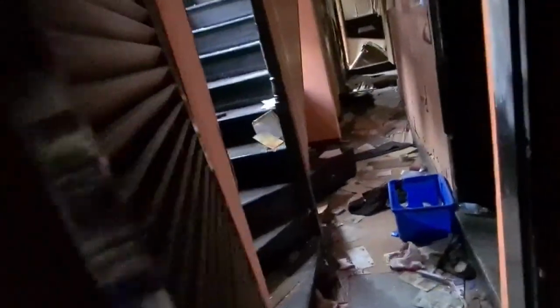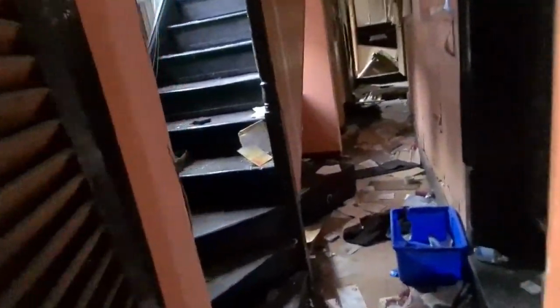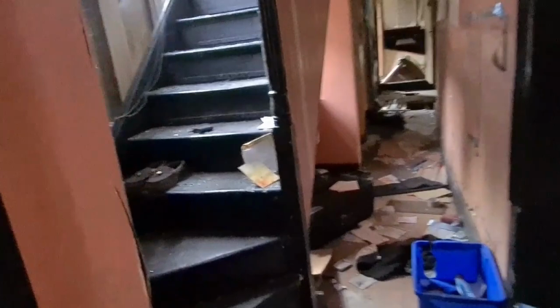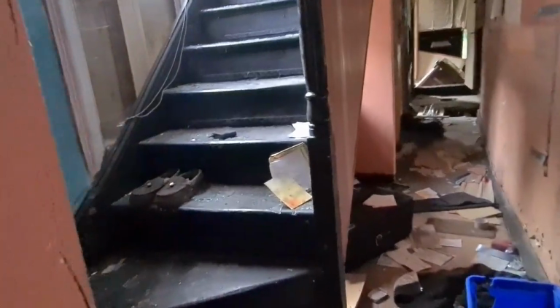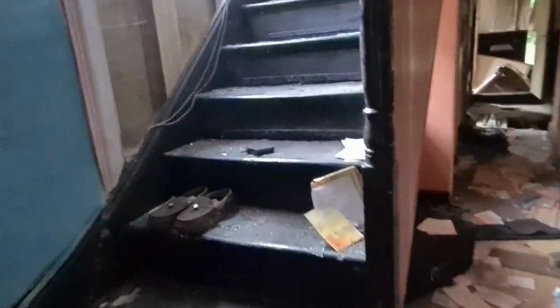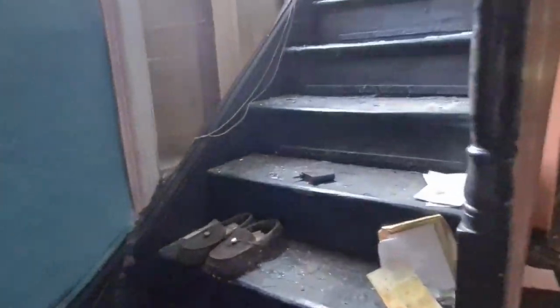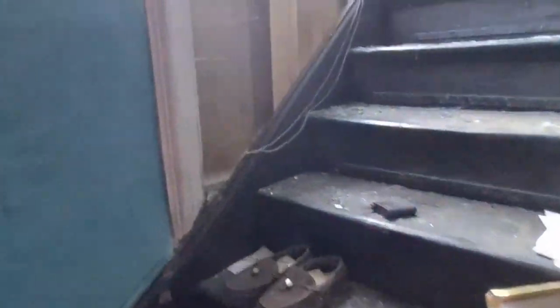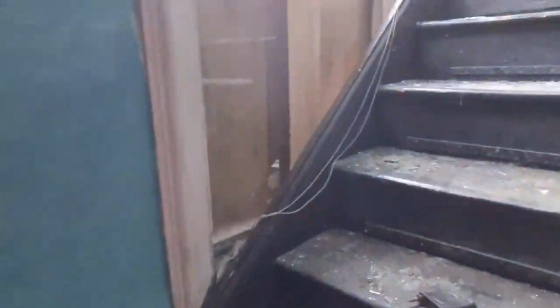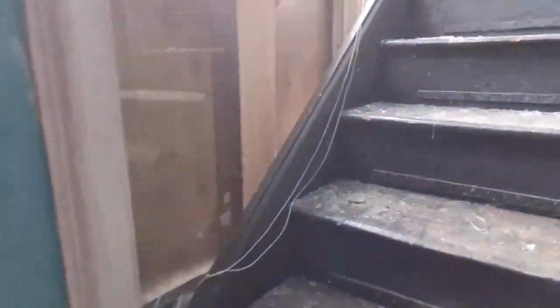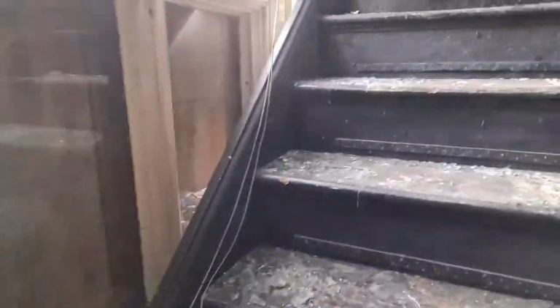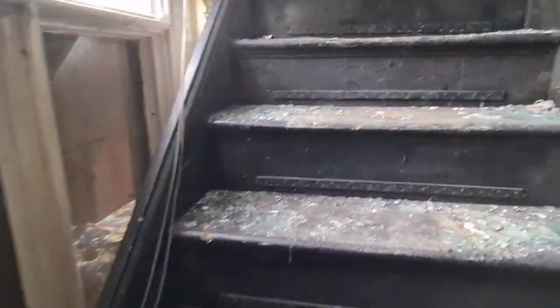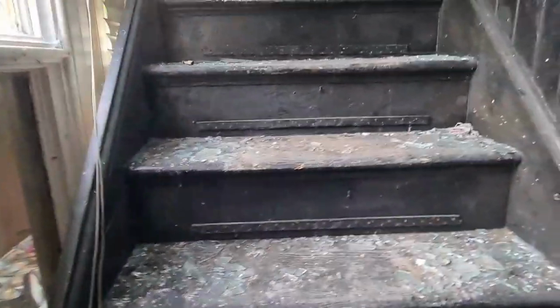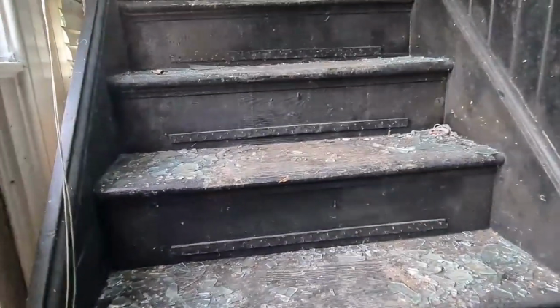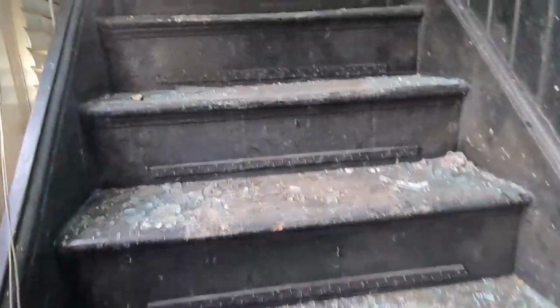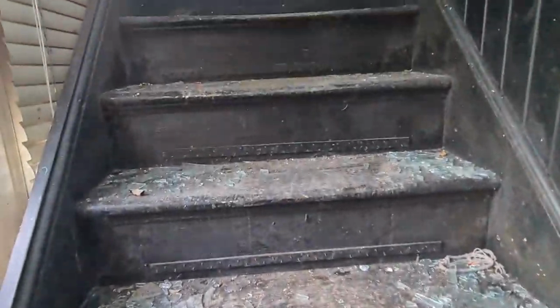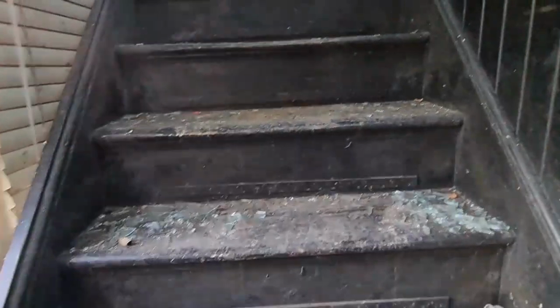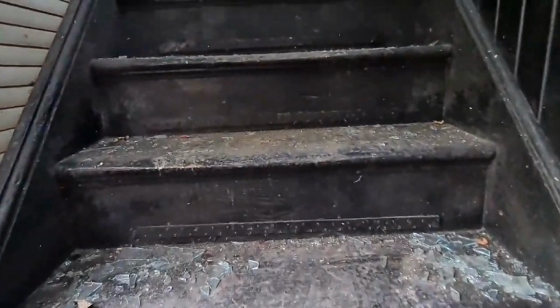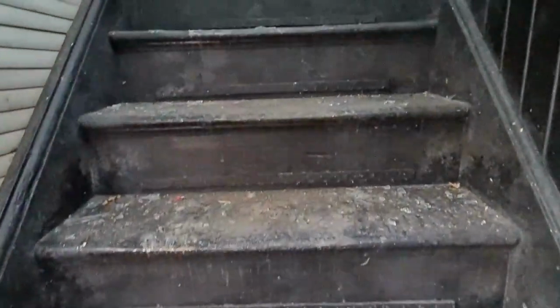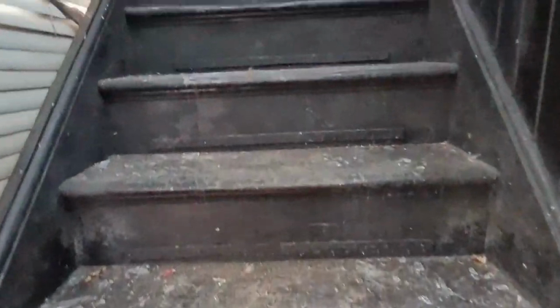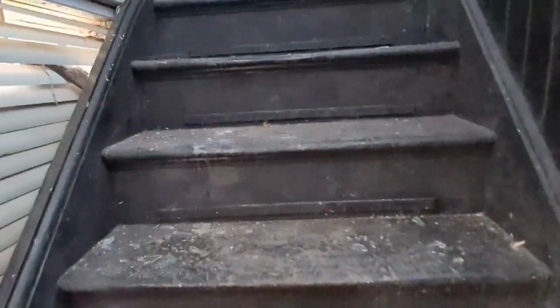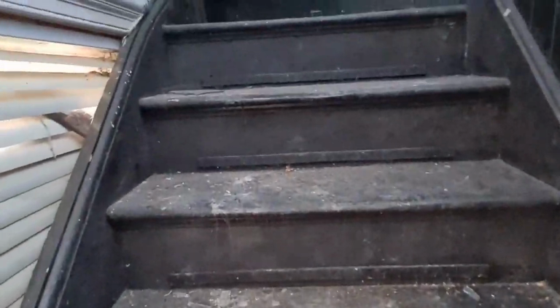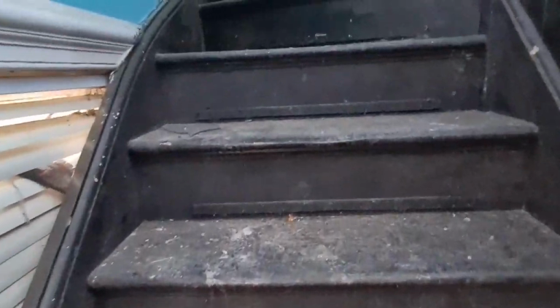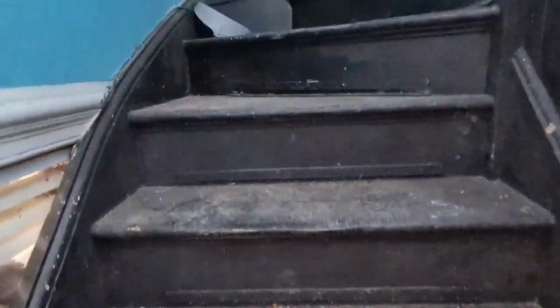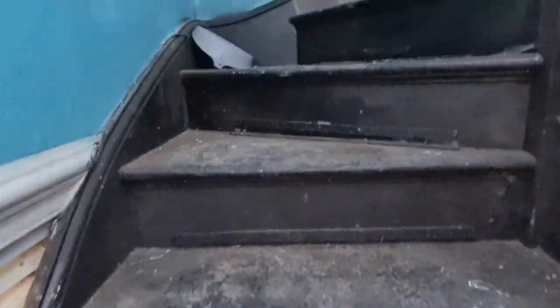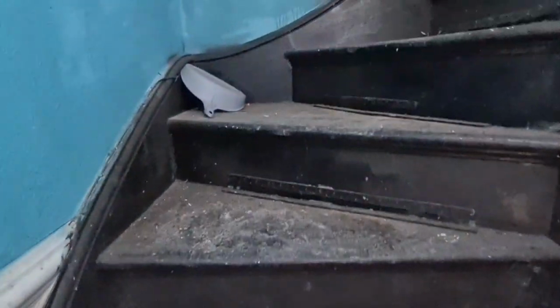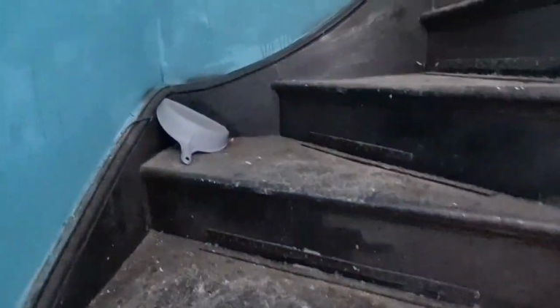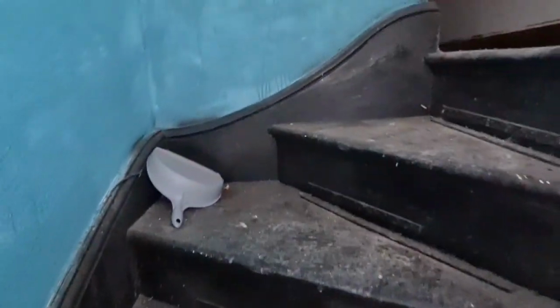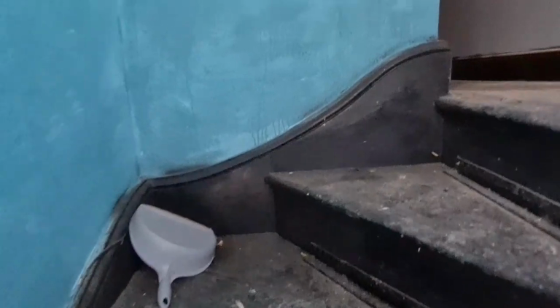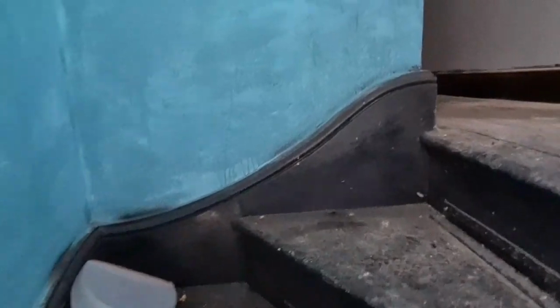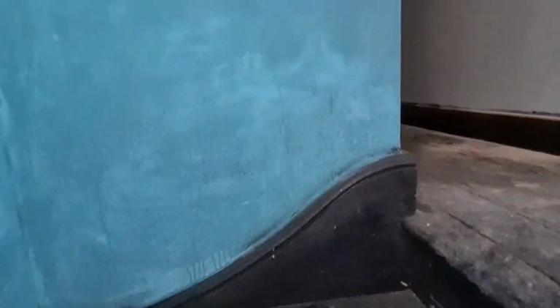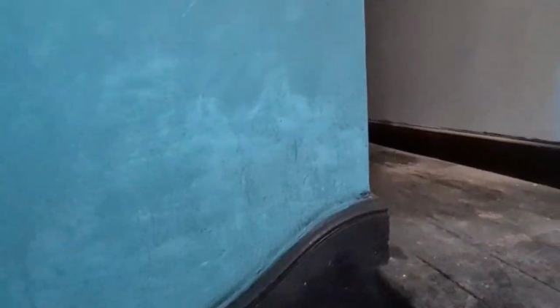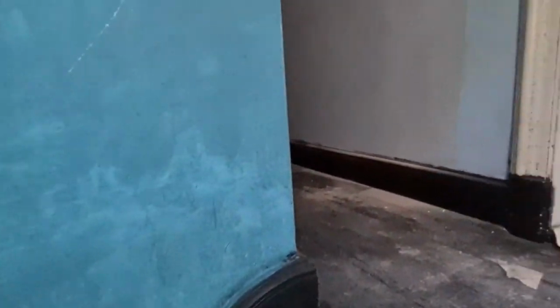Let's have a quick look upstairs. Even the stairs are leaning. Sad times really.